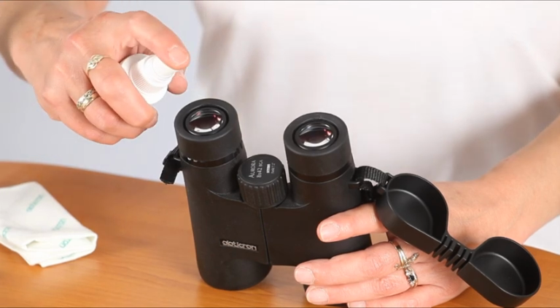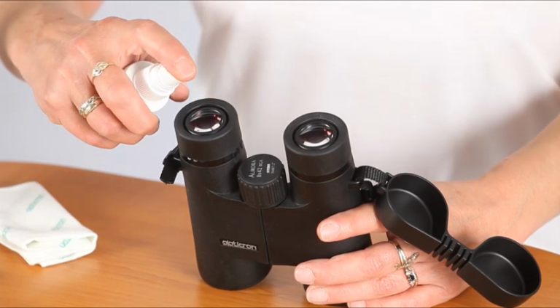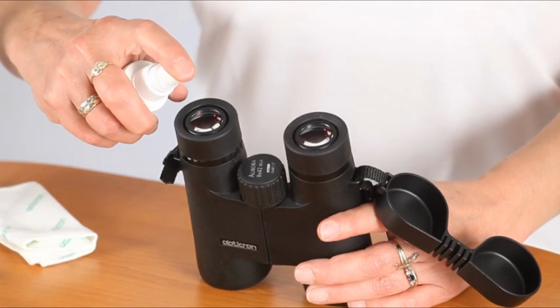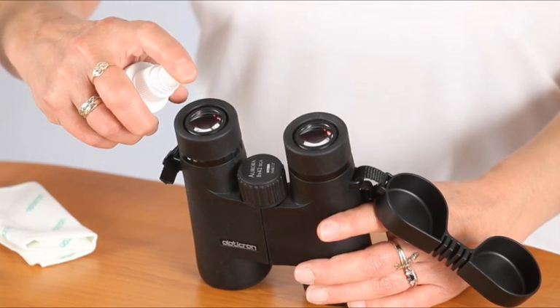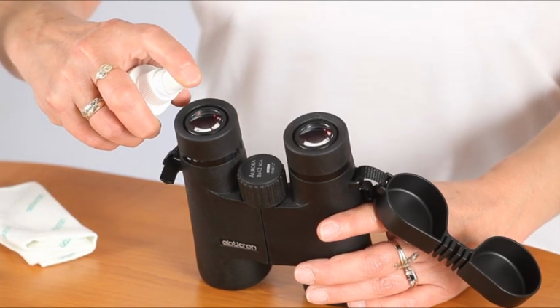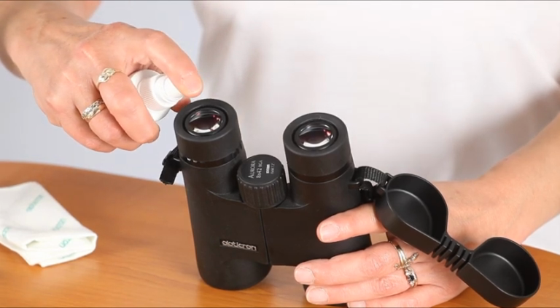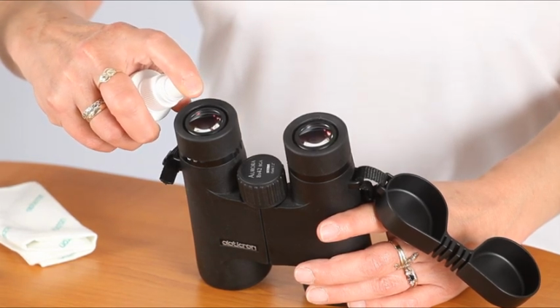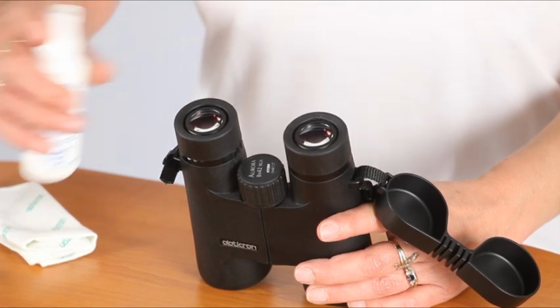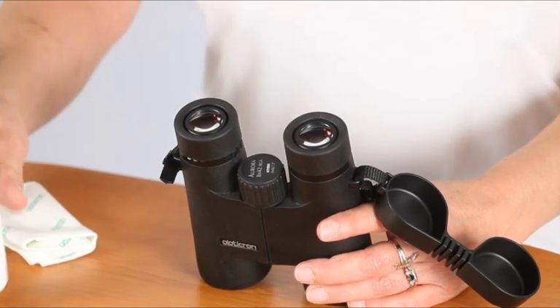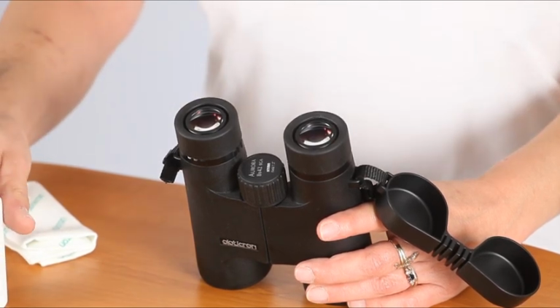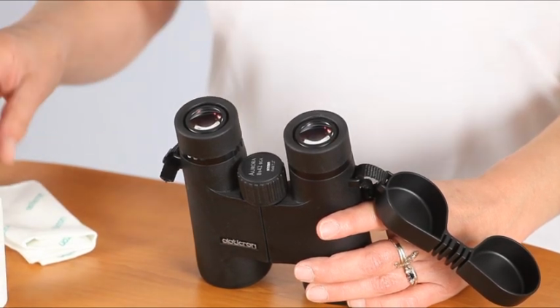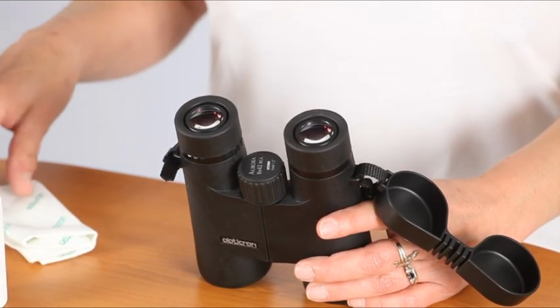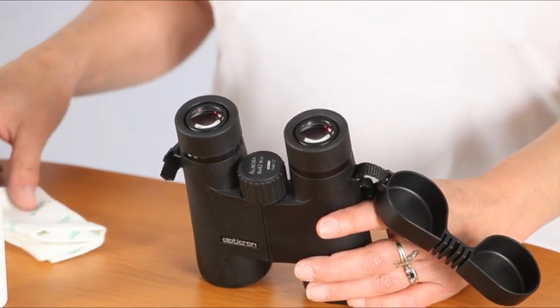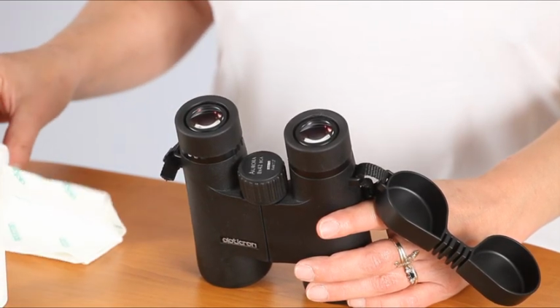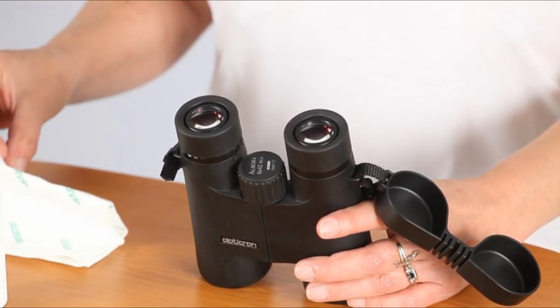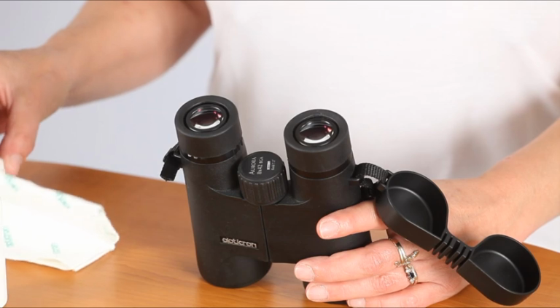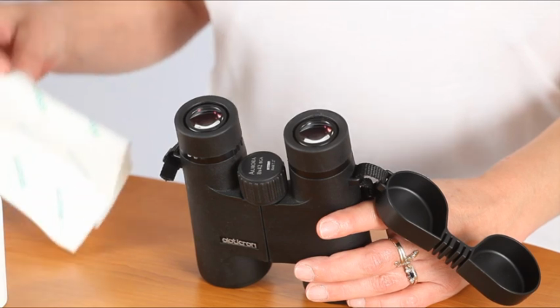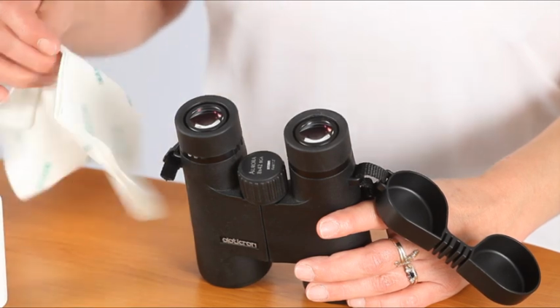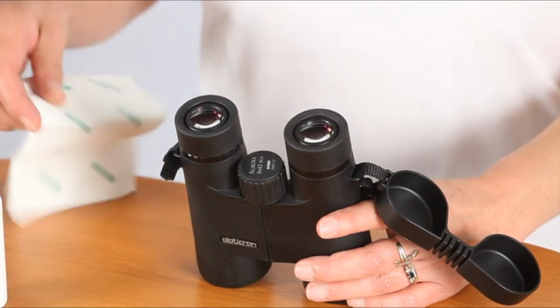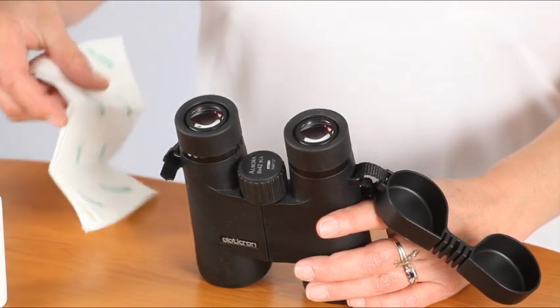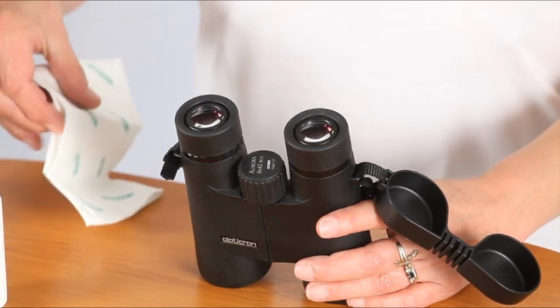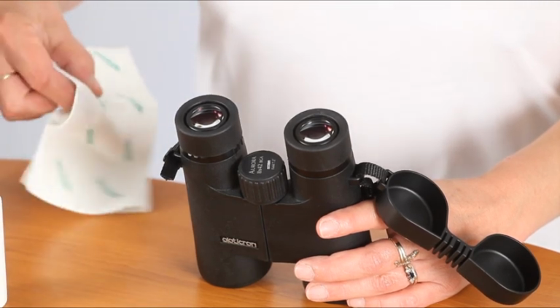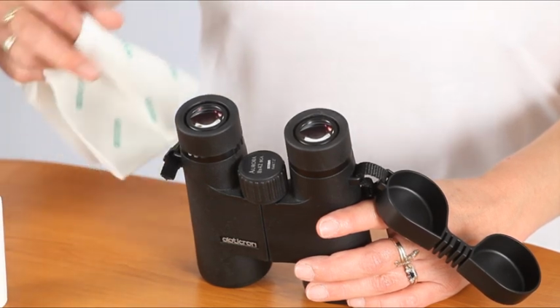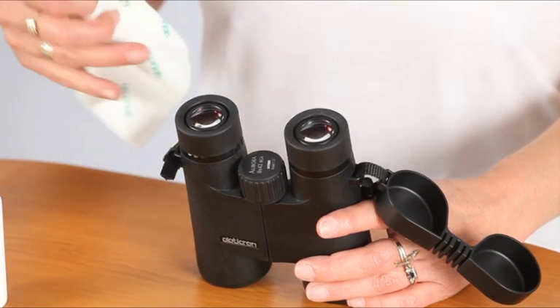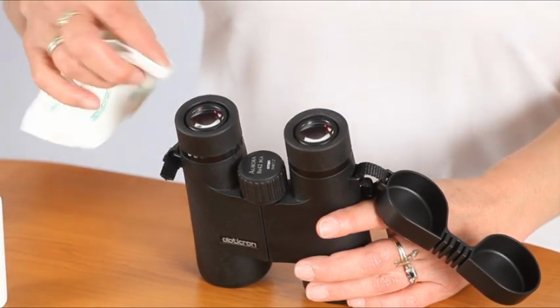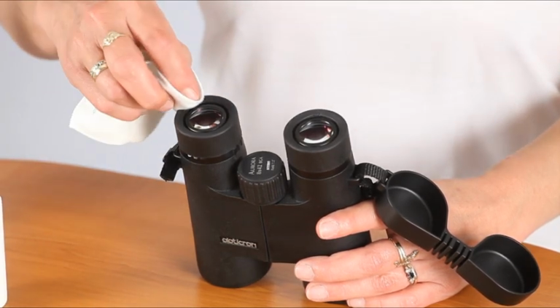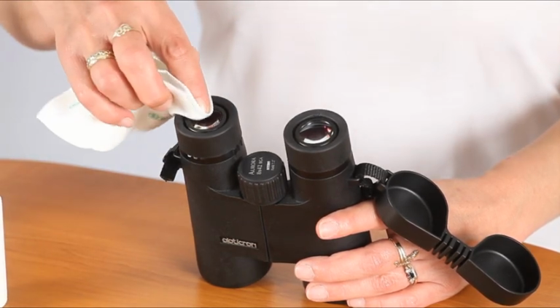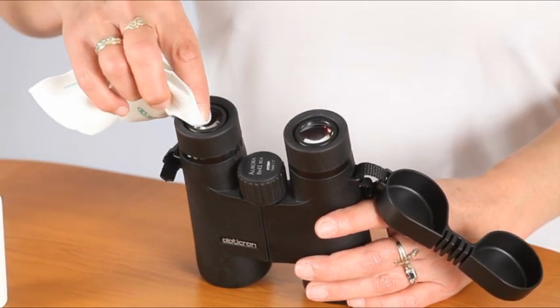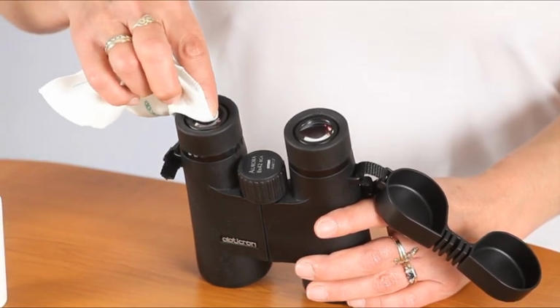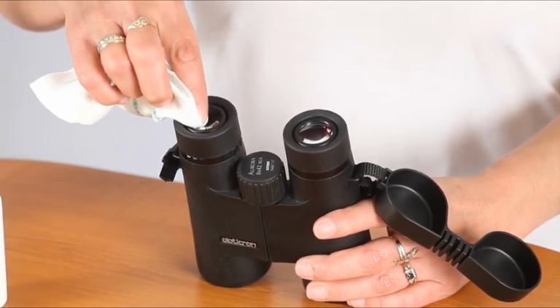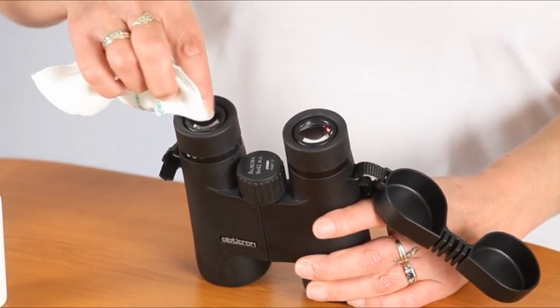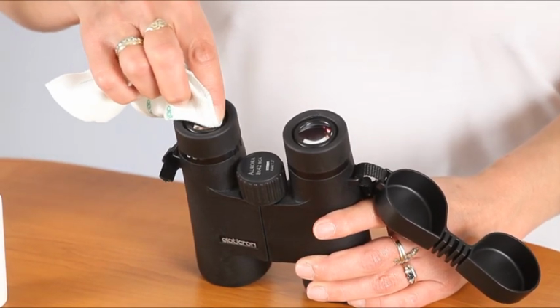If you have cleaning fluid, apply it to the lenses and then with a microfiber cloth in a circular motion, wipe the surface until it is clean and smear free.